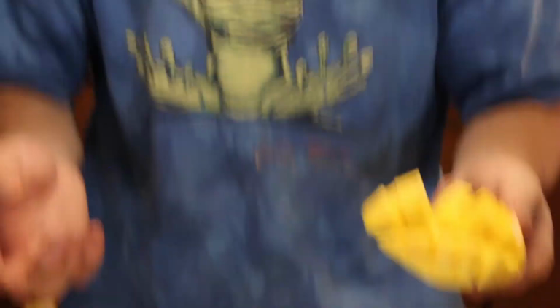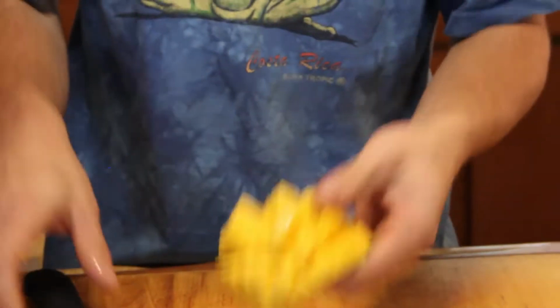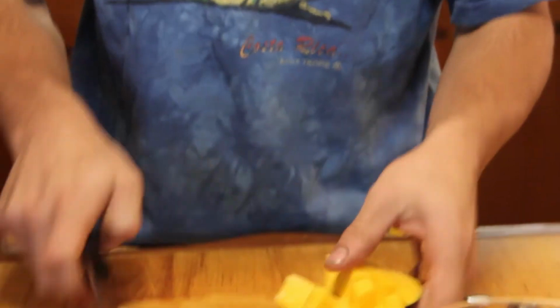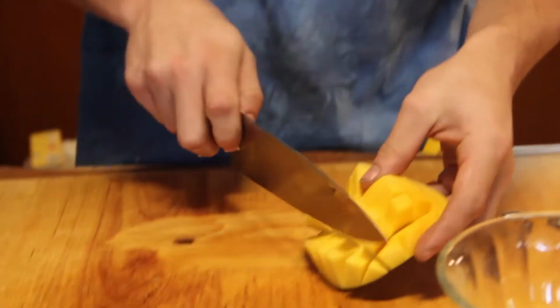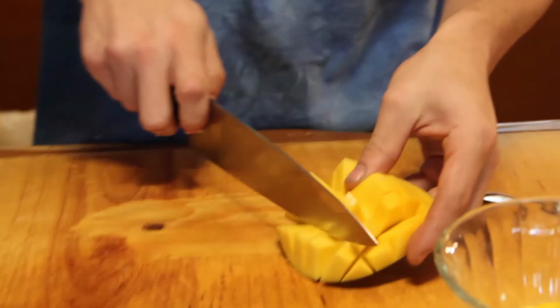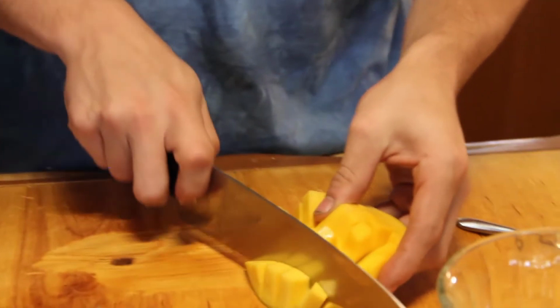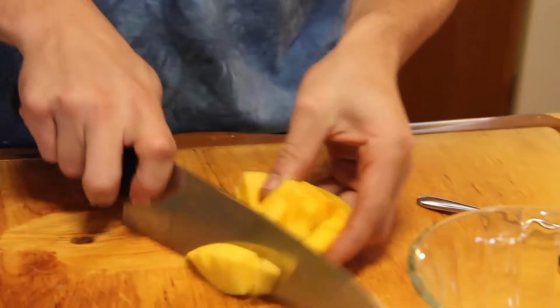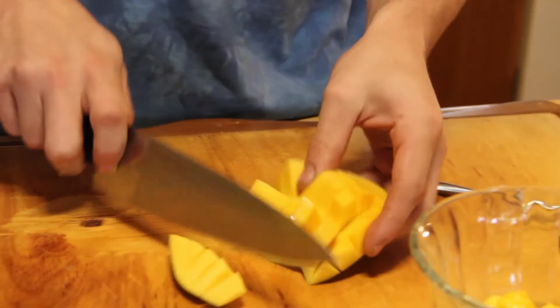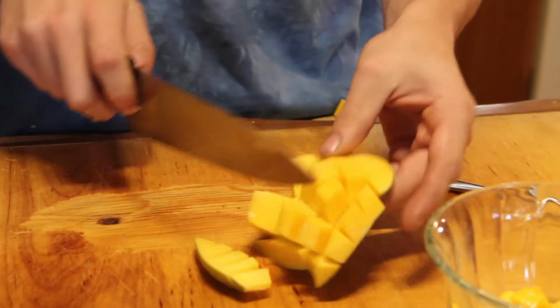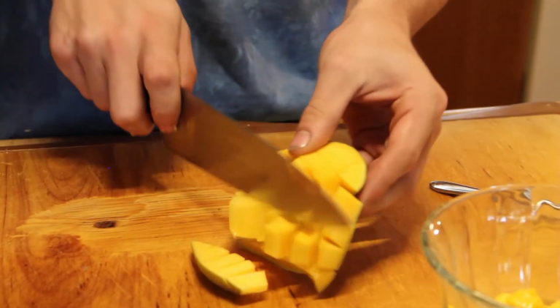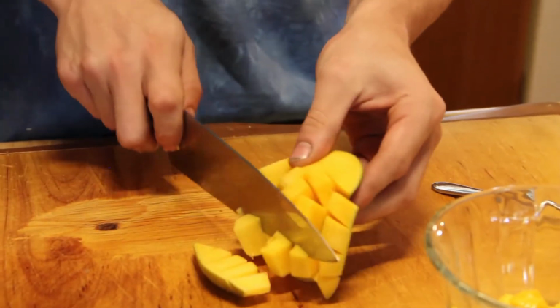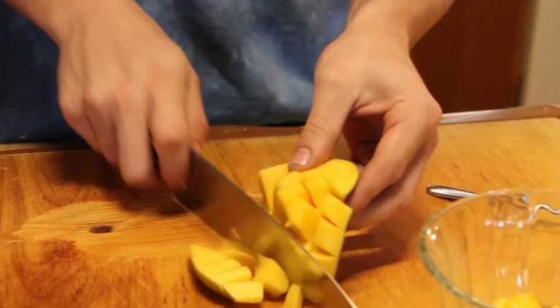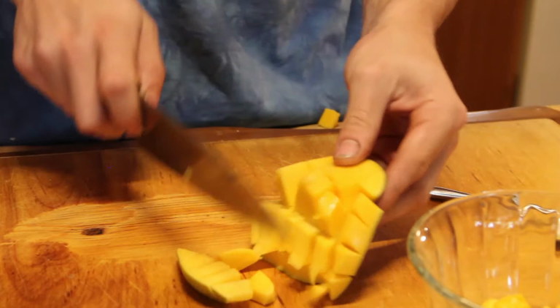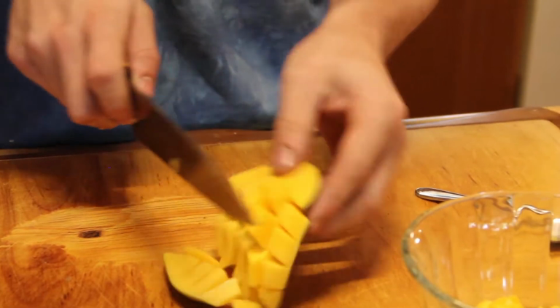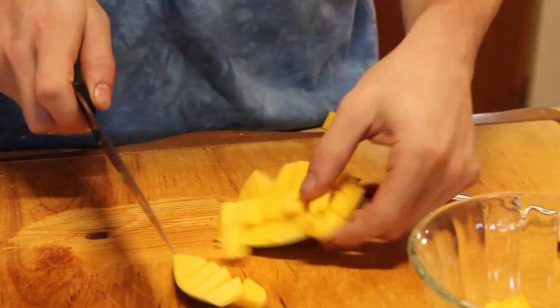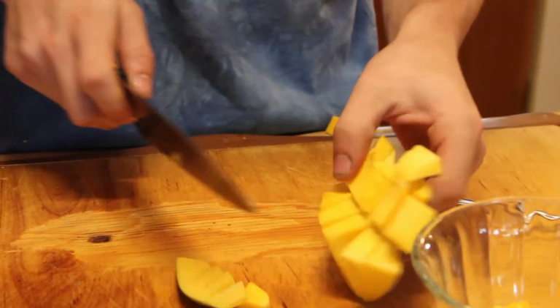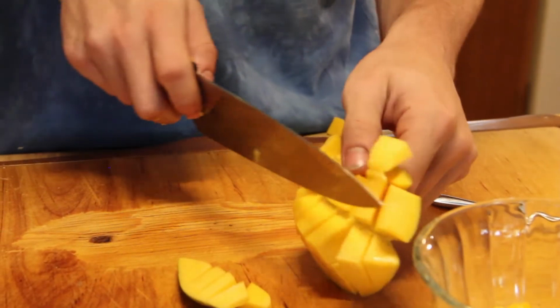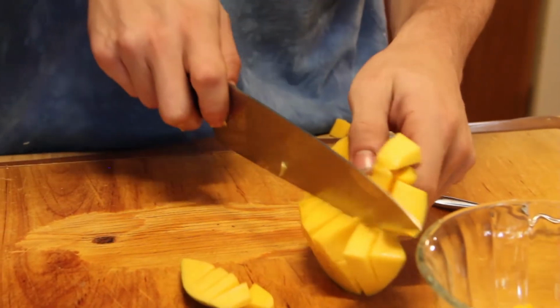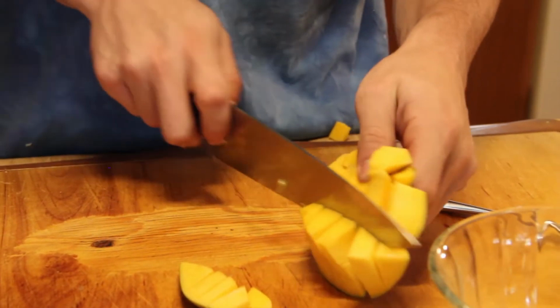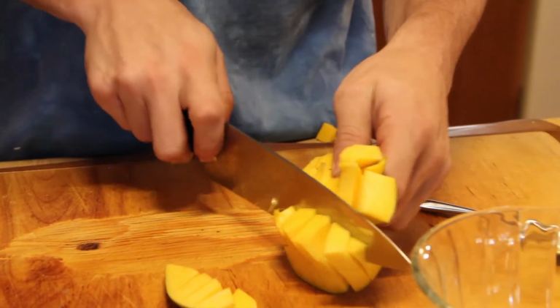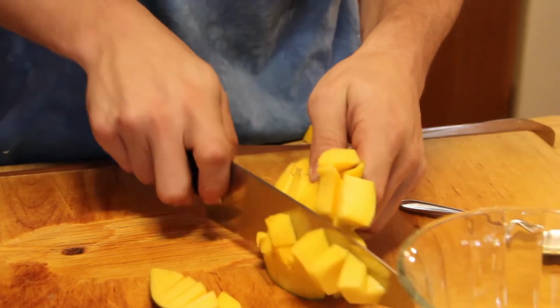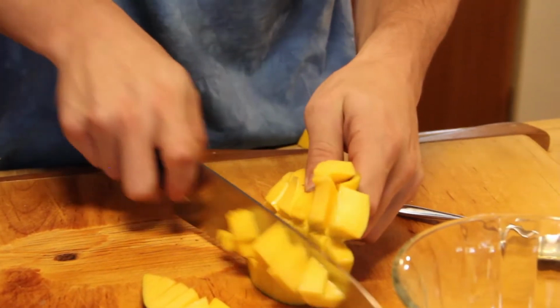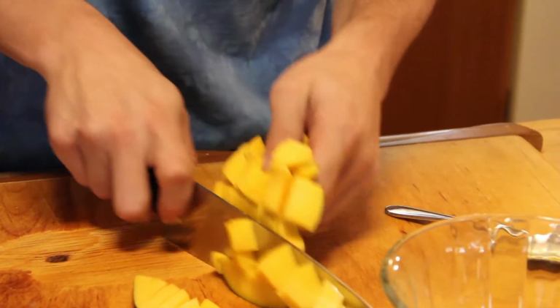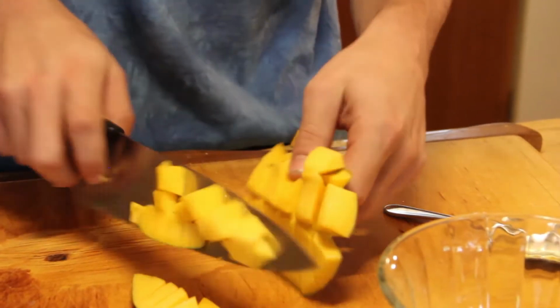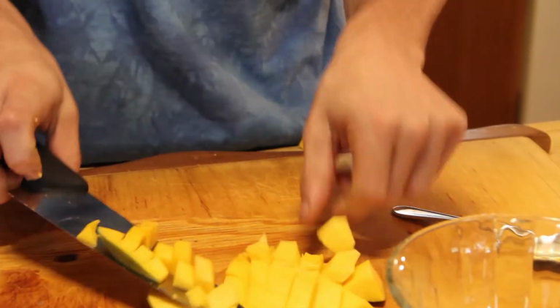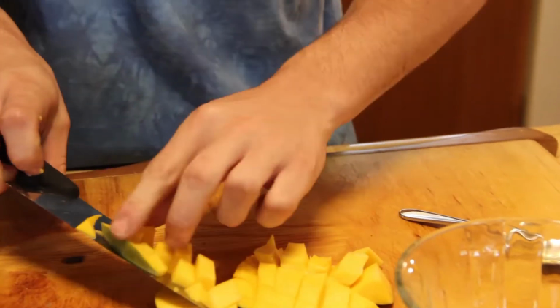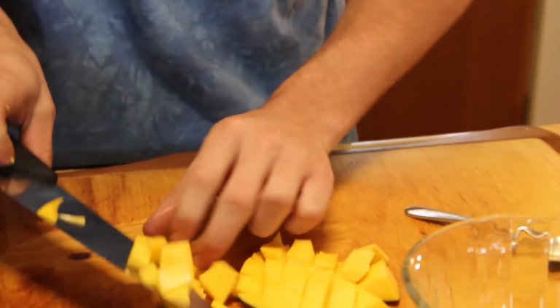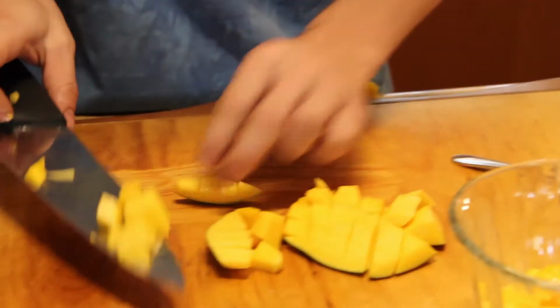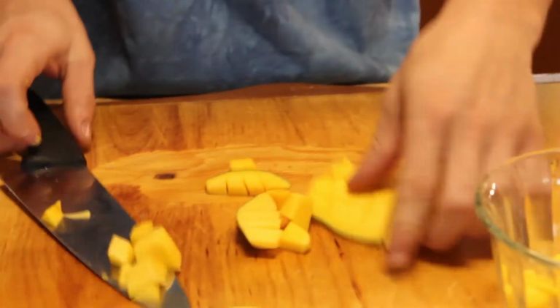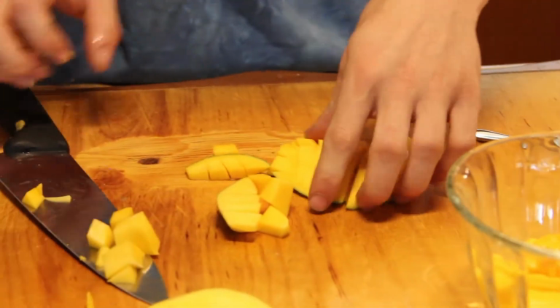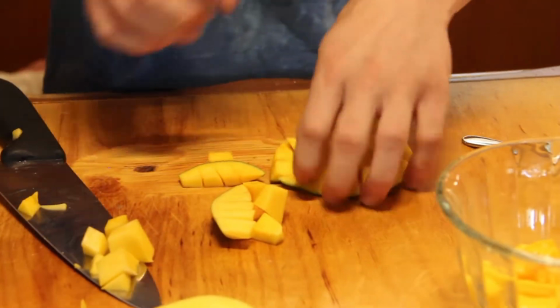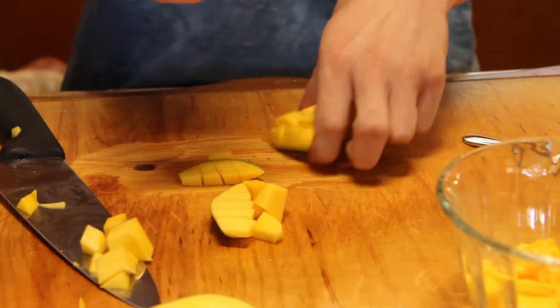And it's delicious. You can cut it off with a knife if you want. I don't like doing that. I like using a spoon — I'm better with the spoon.